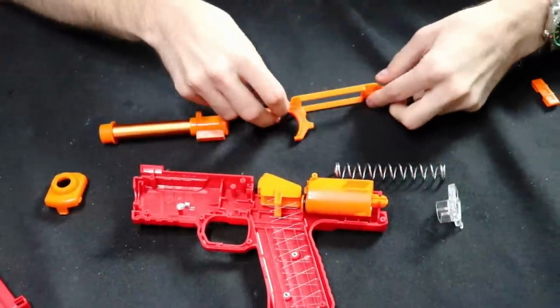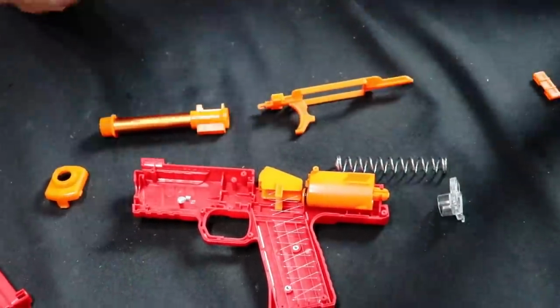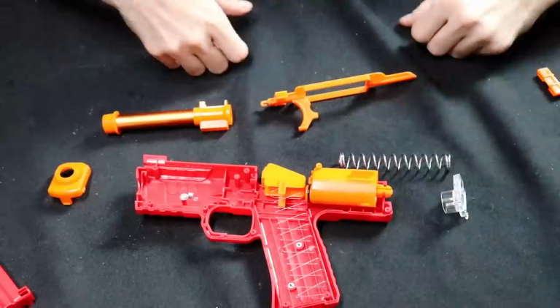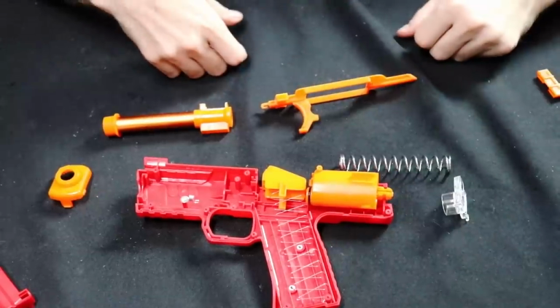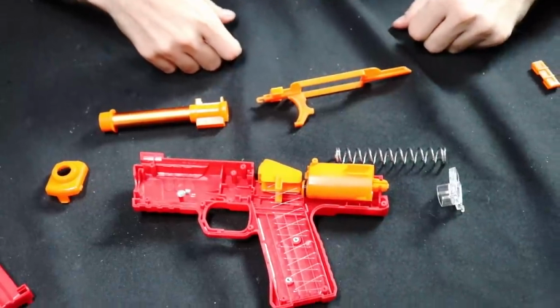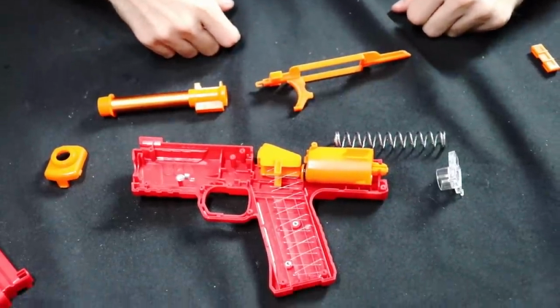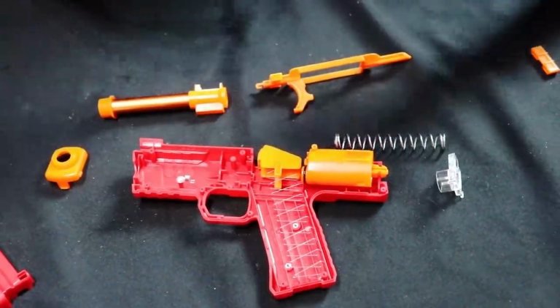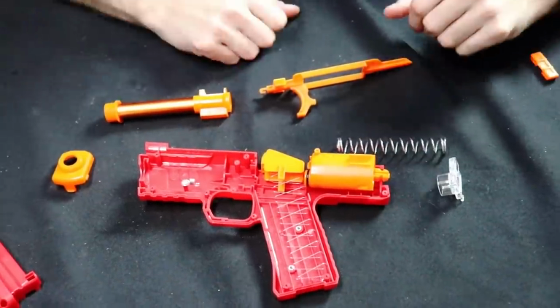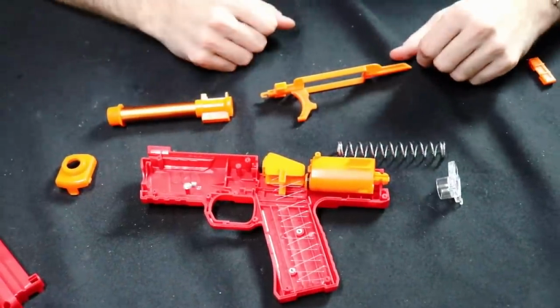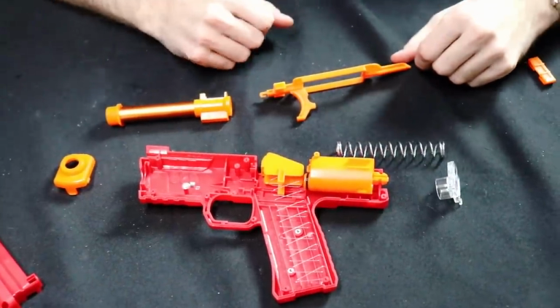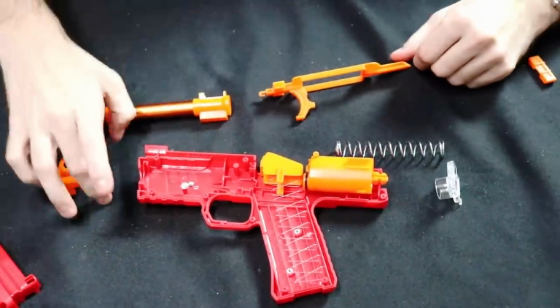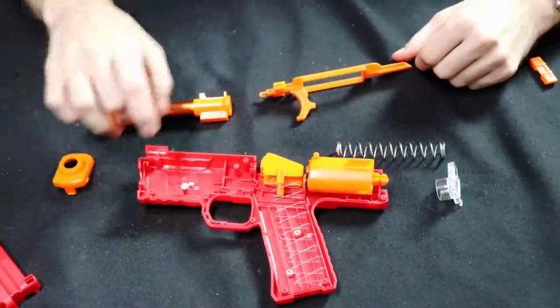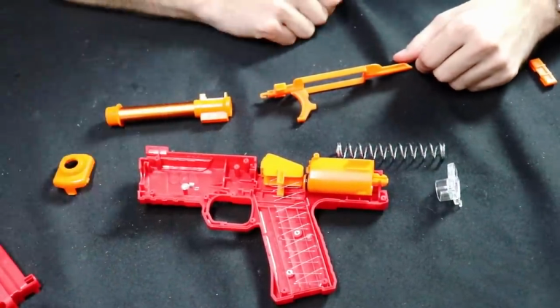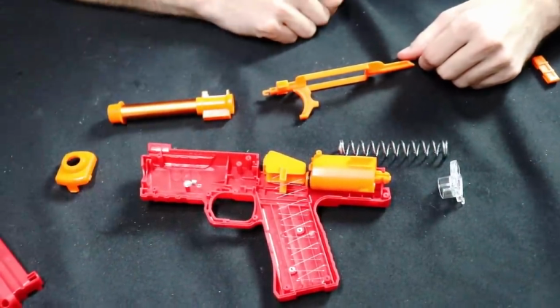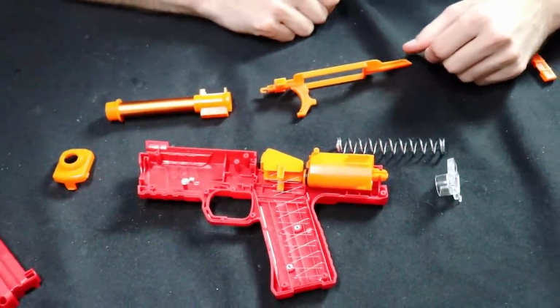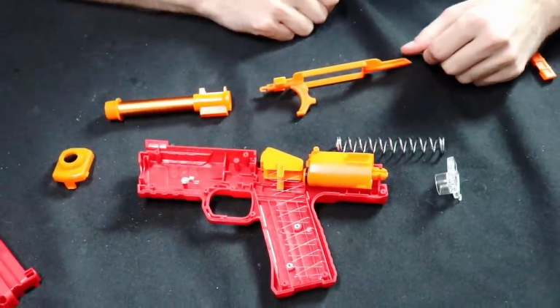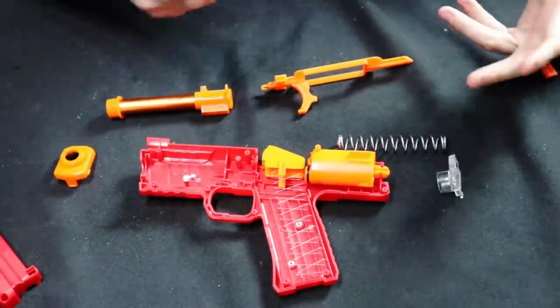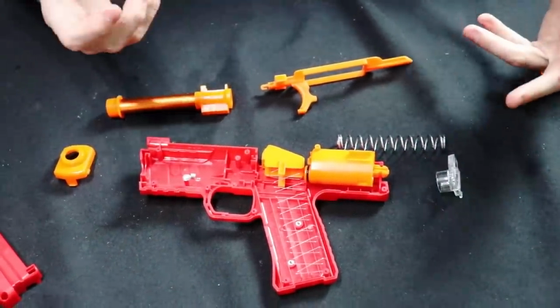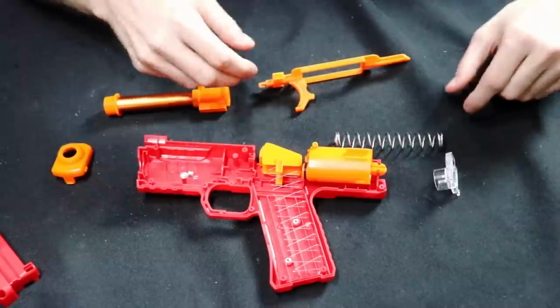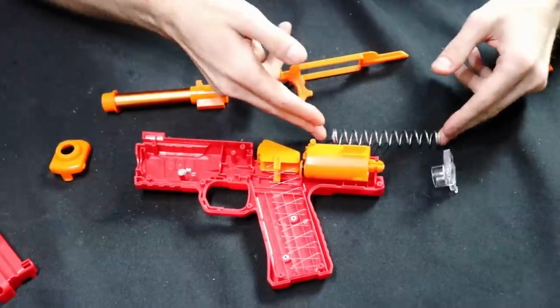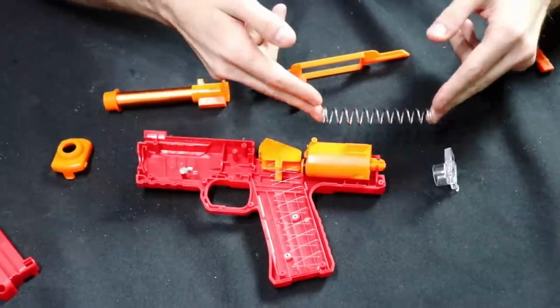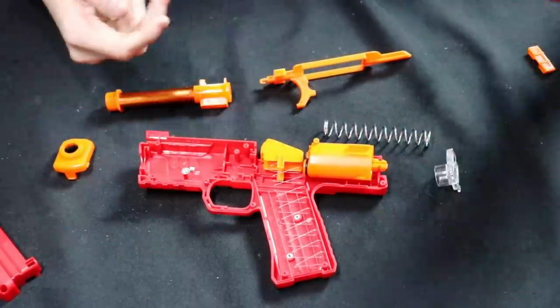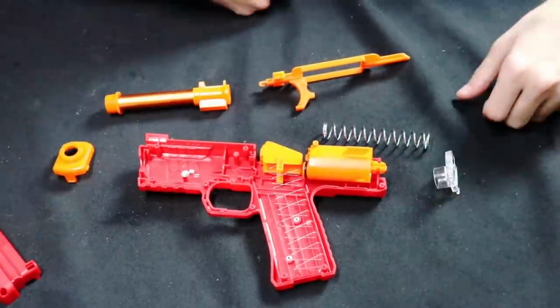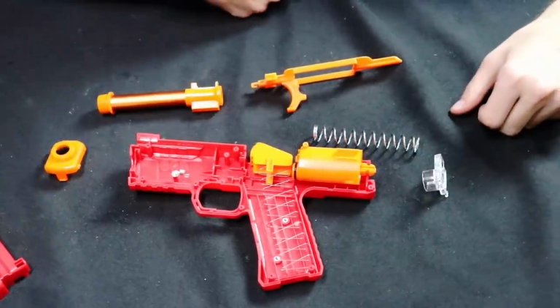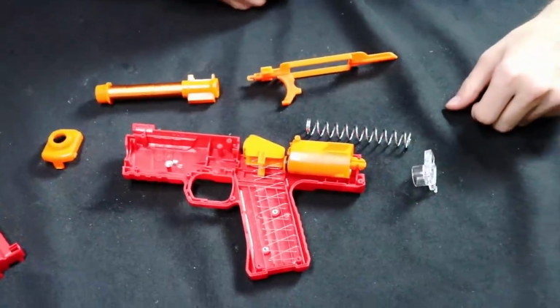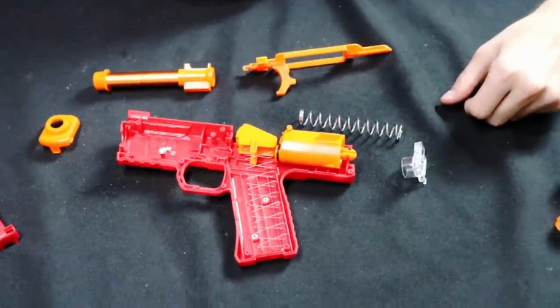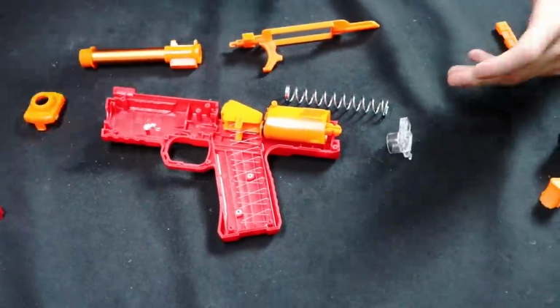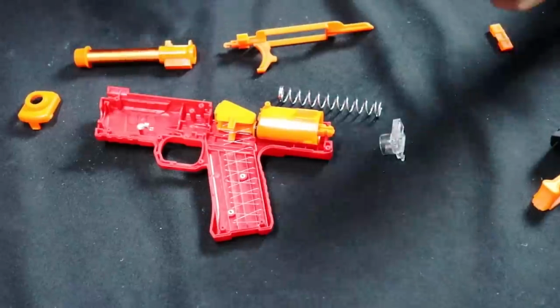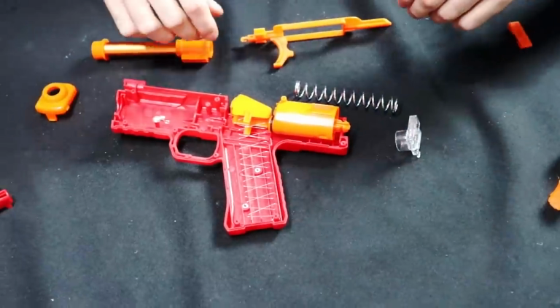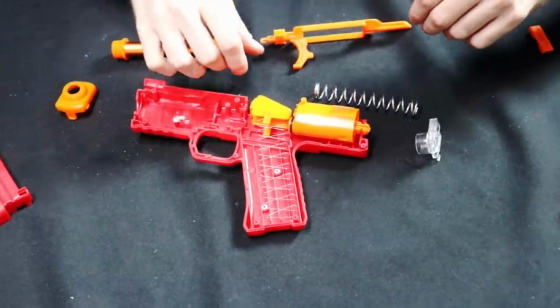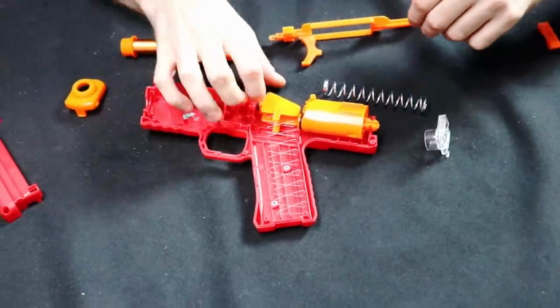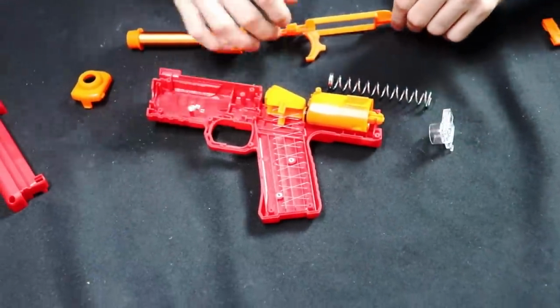Other than that, we're just going to reassemble the blaster and show you what it looks like. We've got one more trick up our sleeve, but this is less a mod guide — because we had a really hard time with the springs — and more of an internals overview.